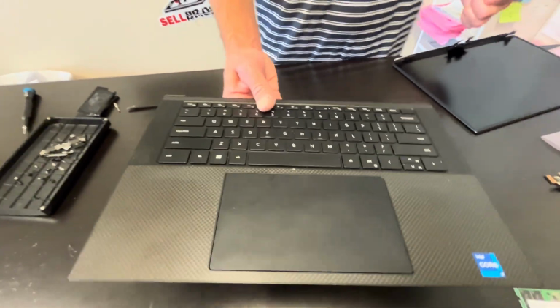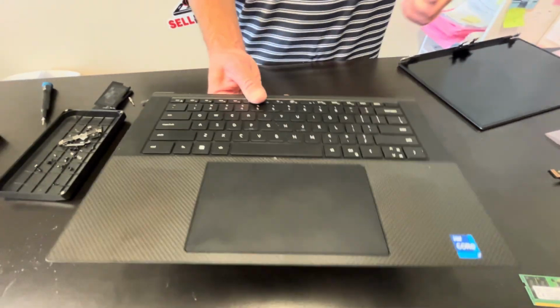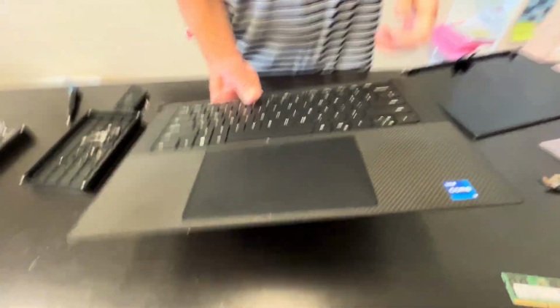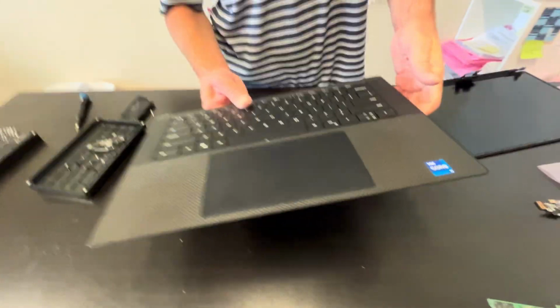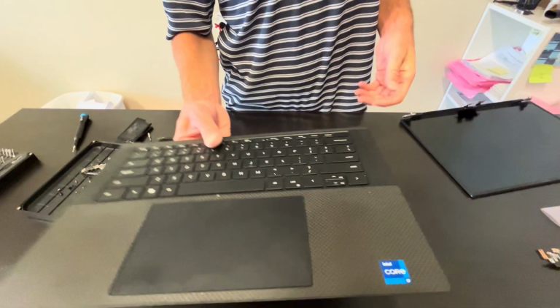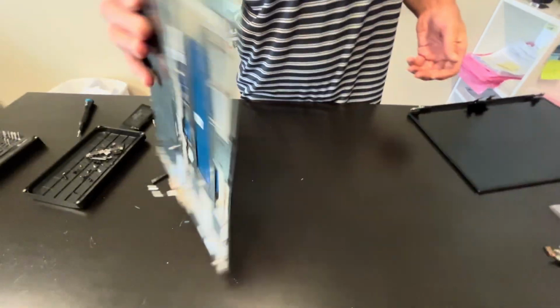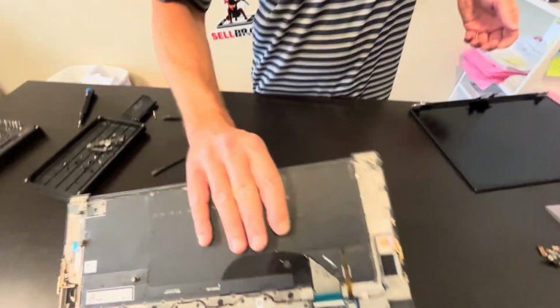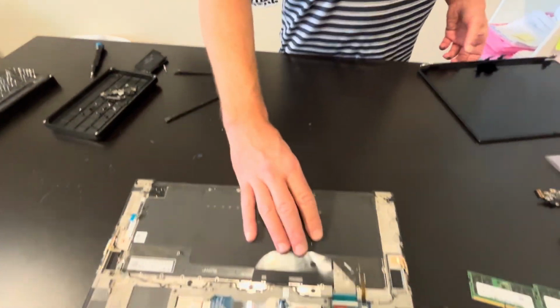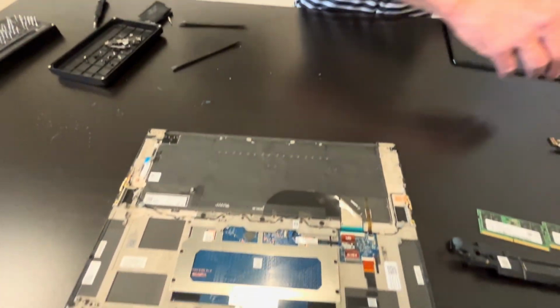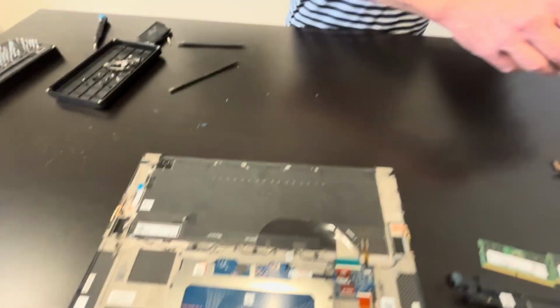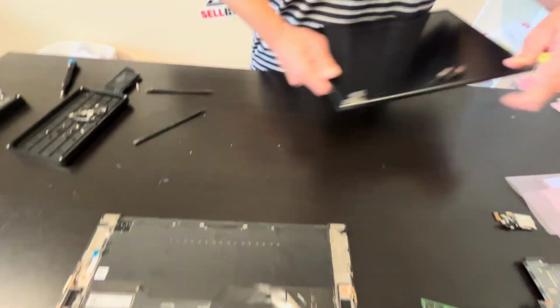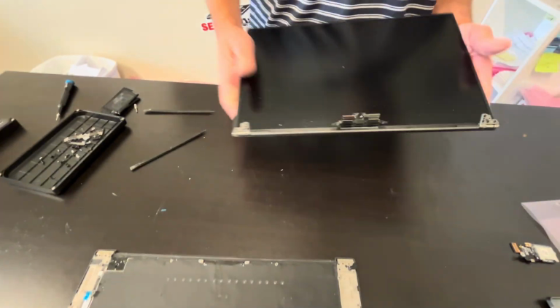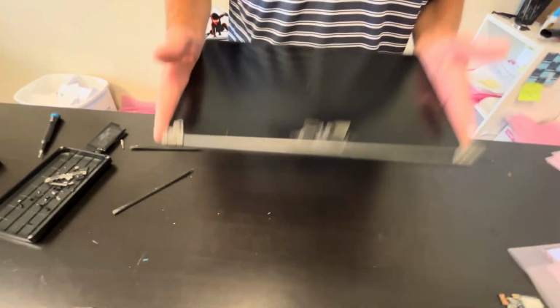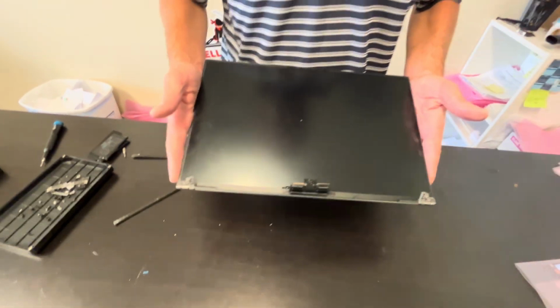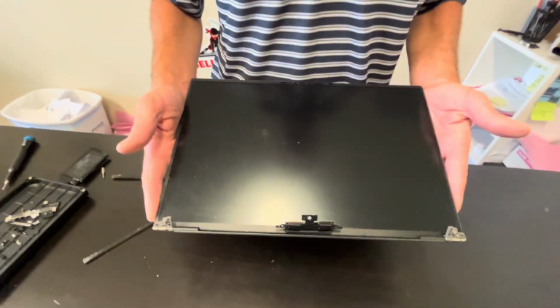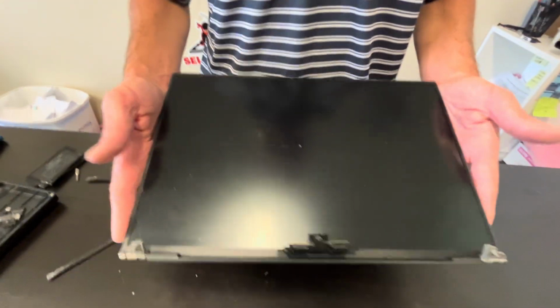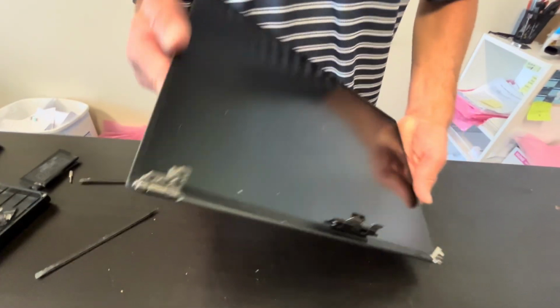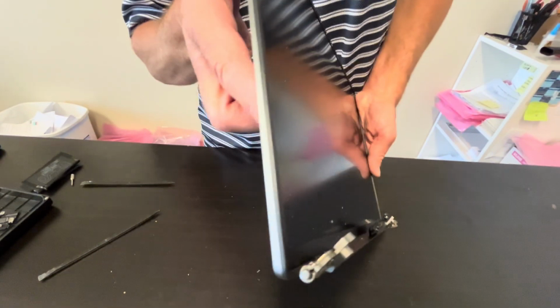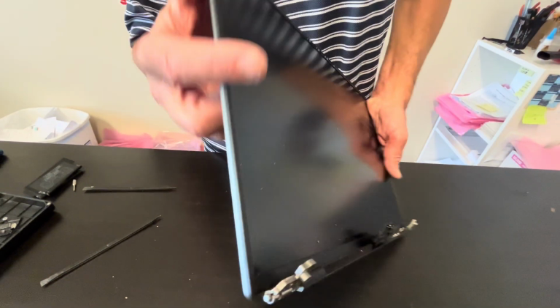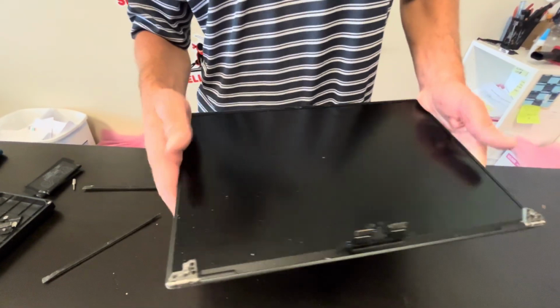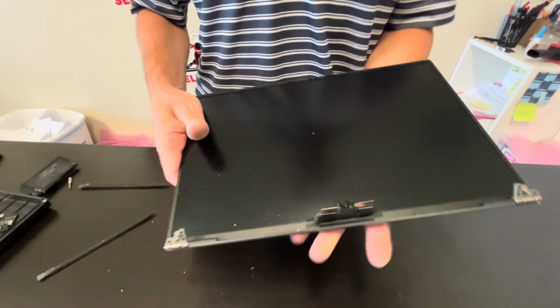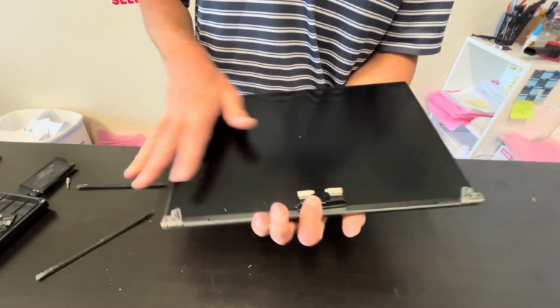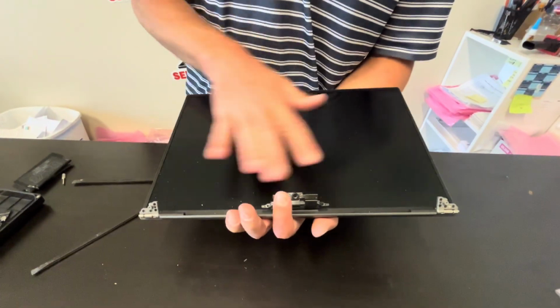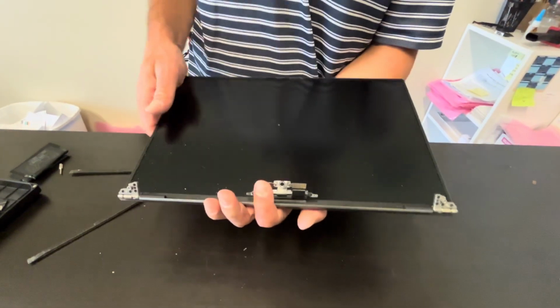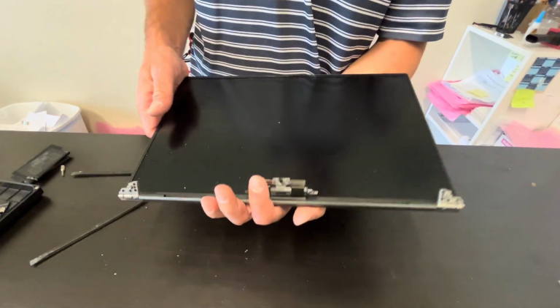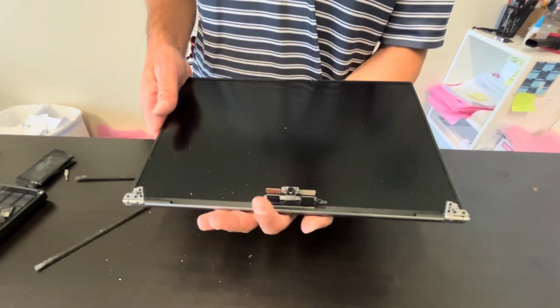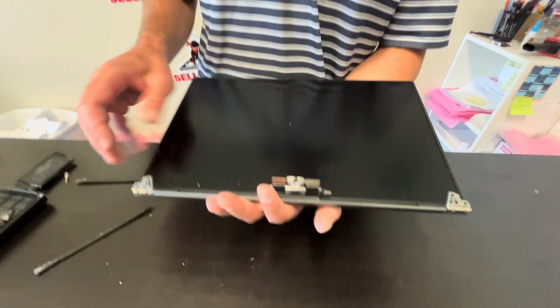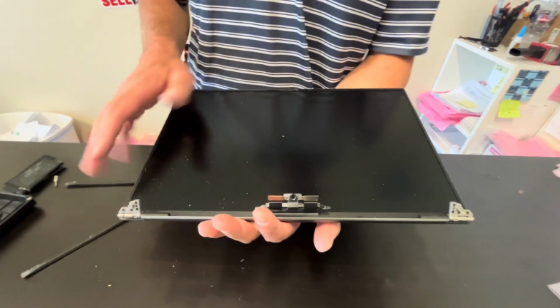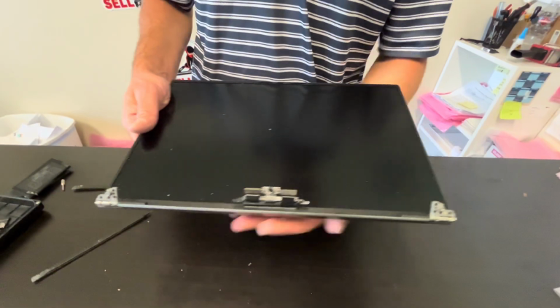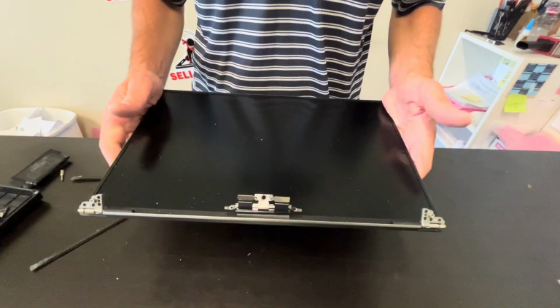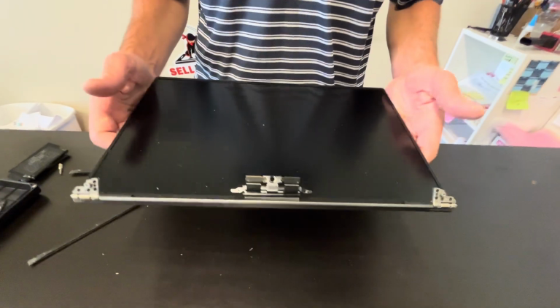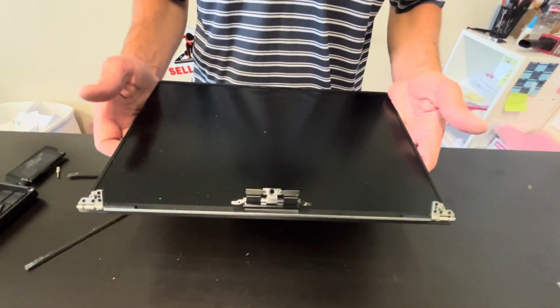If you need parts, check gotlaptopparts.com. That's our screen — very fragile, very thin, usually sold in one piece. If you try to pull it out you are risking breaking the LCD.